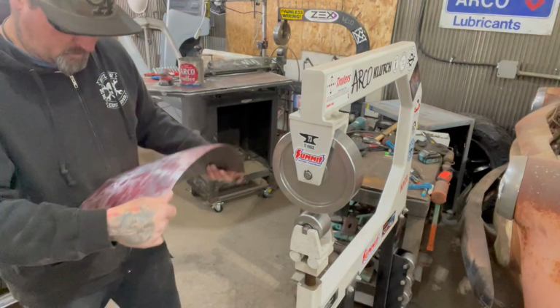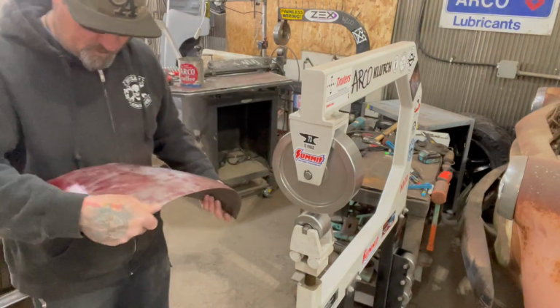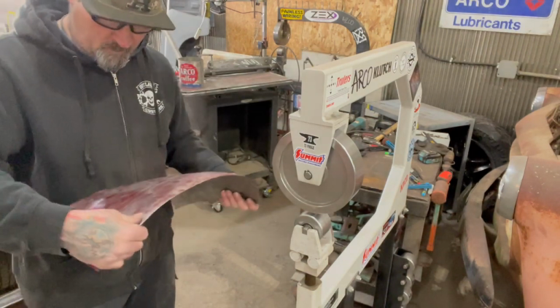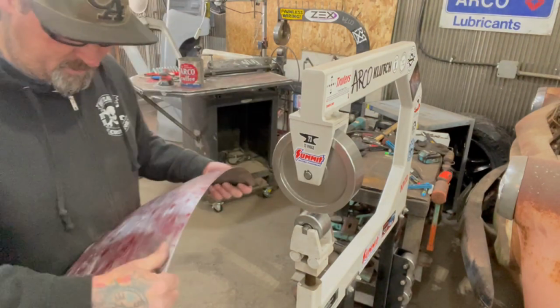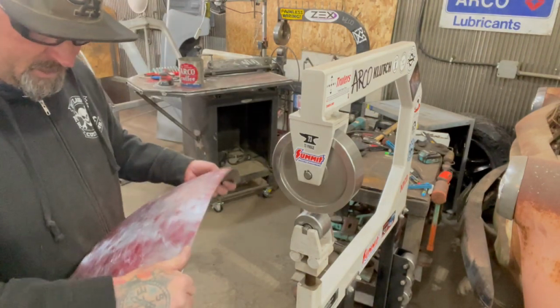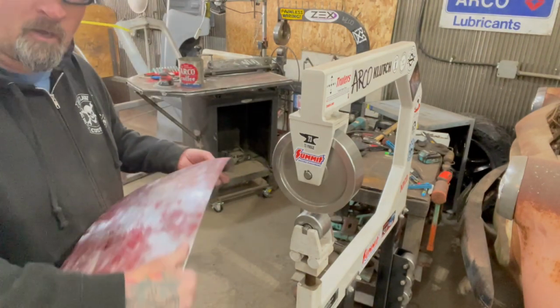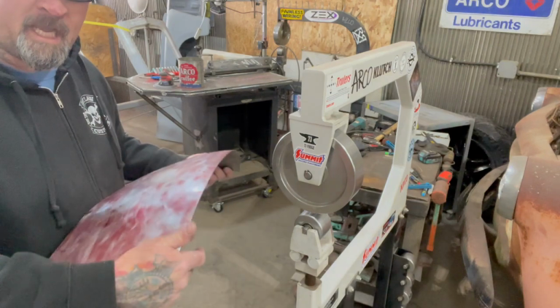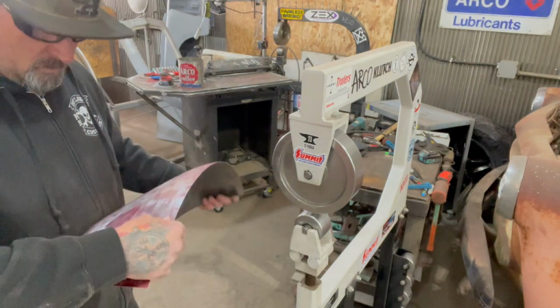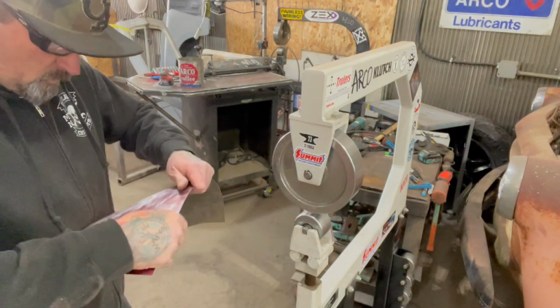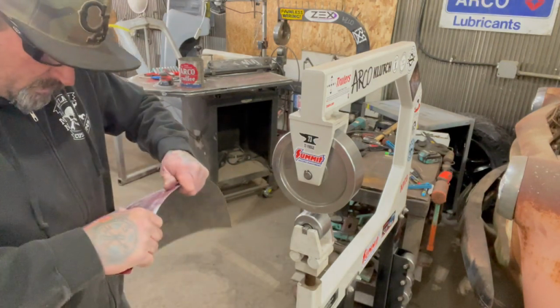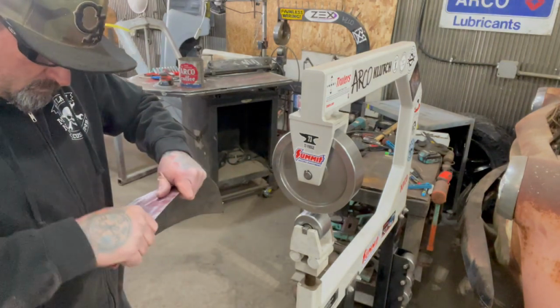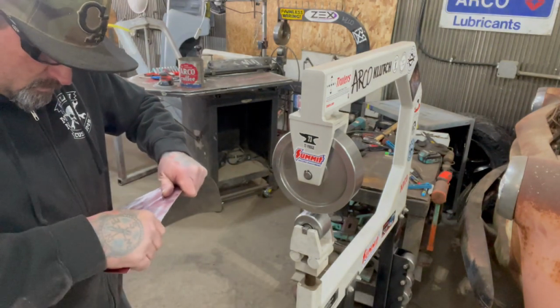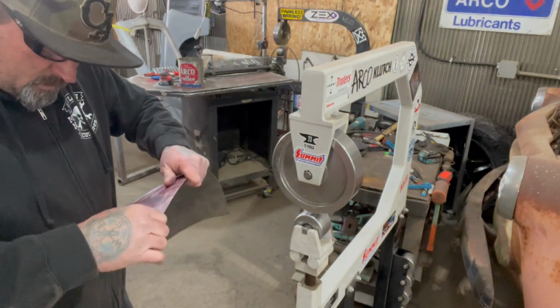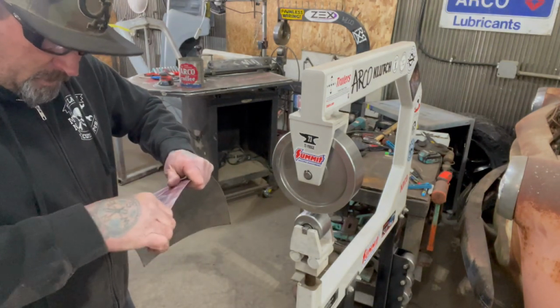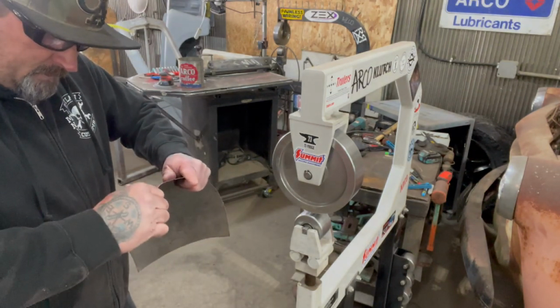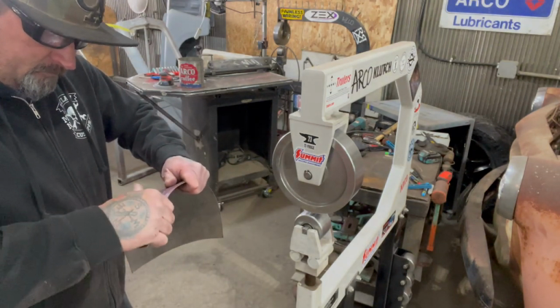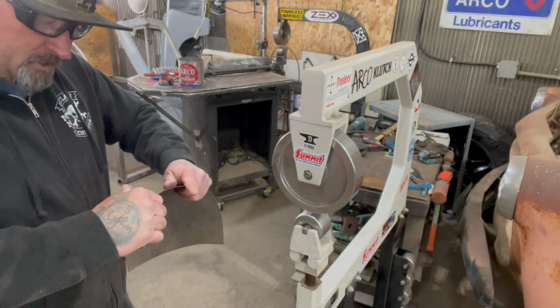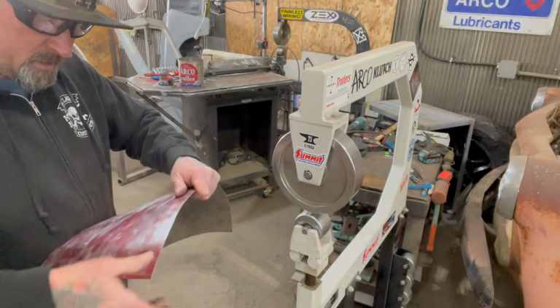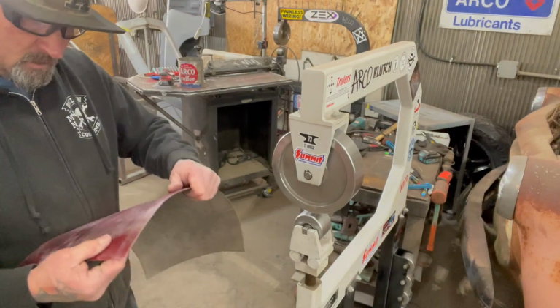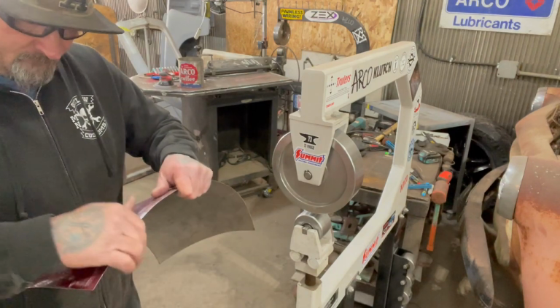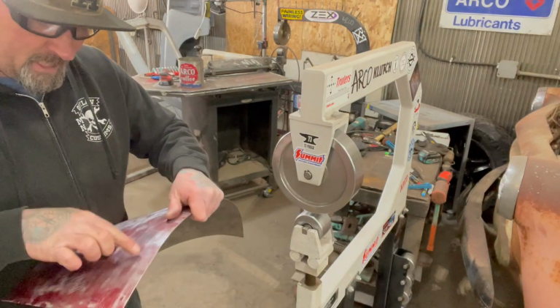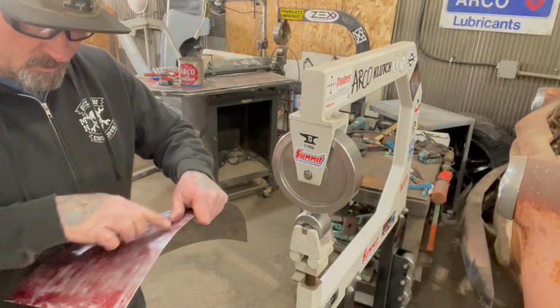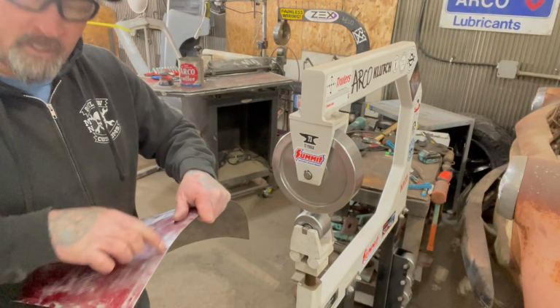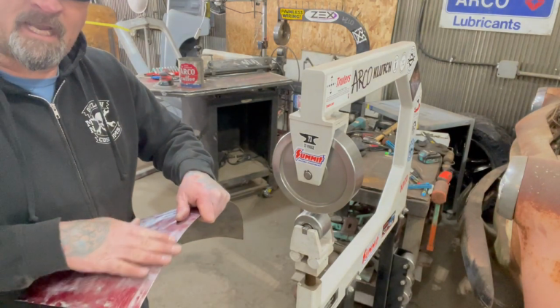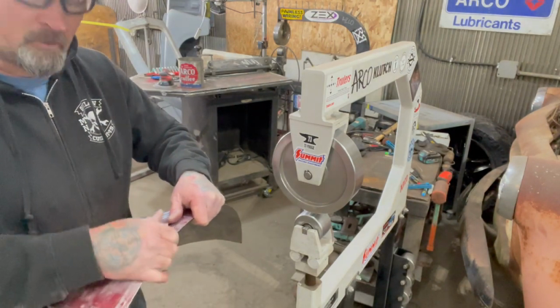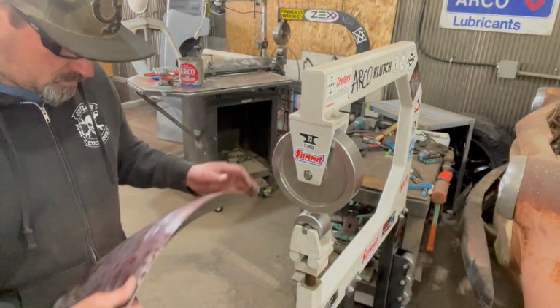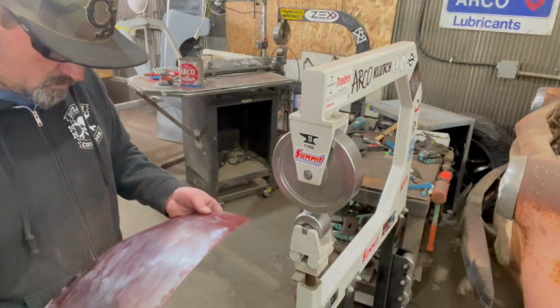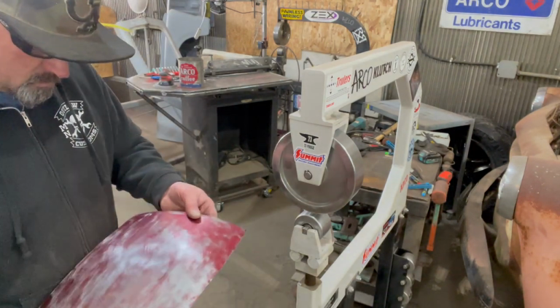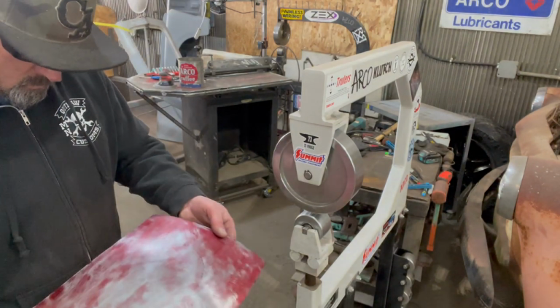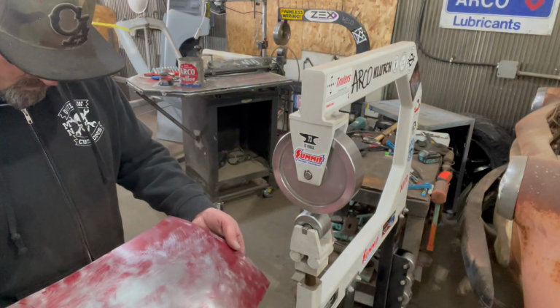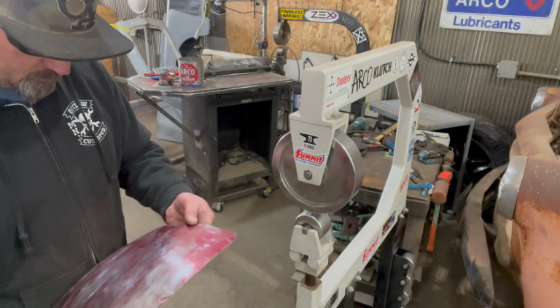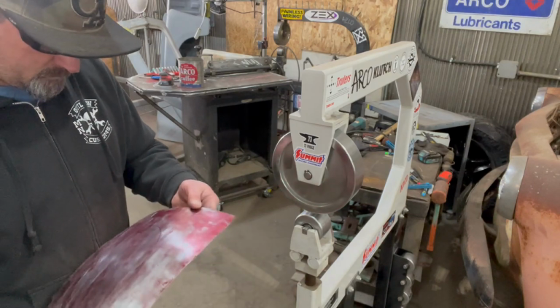I've got a little spot right here that keeps kind of oil canning when I'm moving it around. I'll check it on the fender buck, and if I don't like it, I'll just shrink that side just a little bit. But it's starting to look pretty damn good.